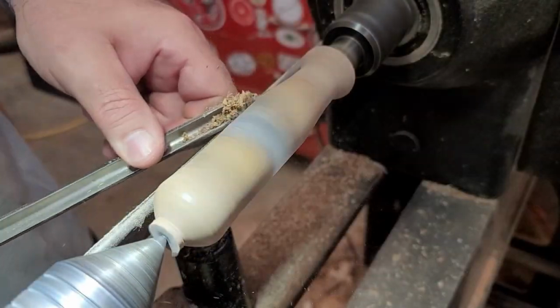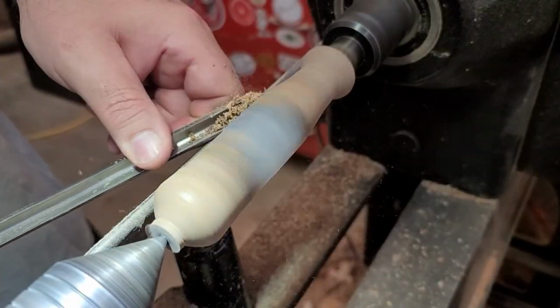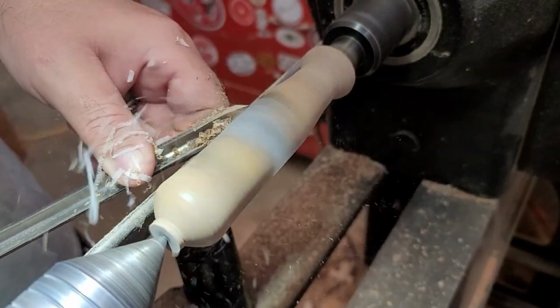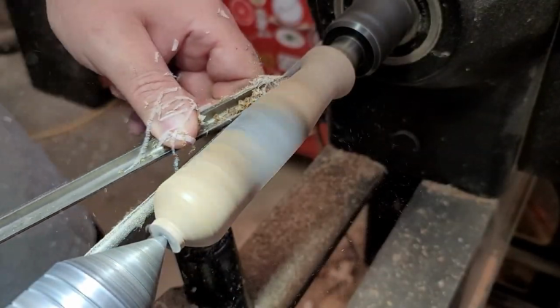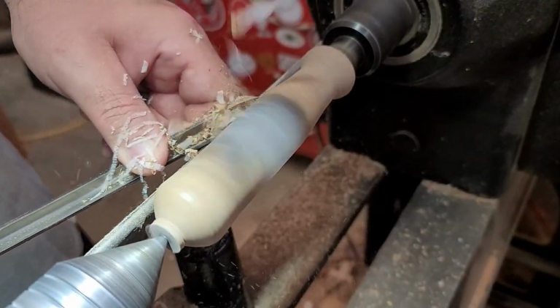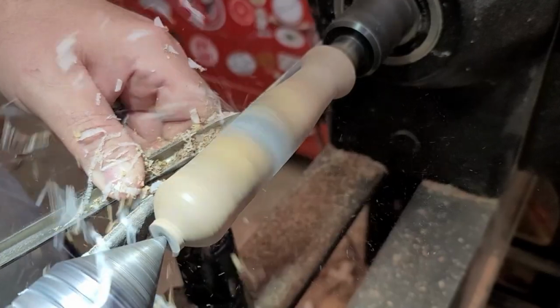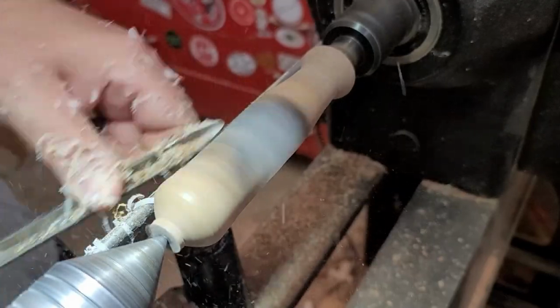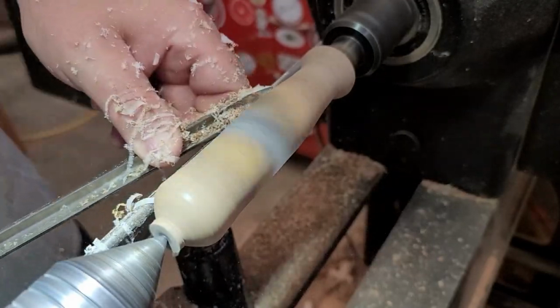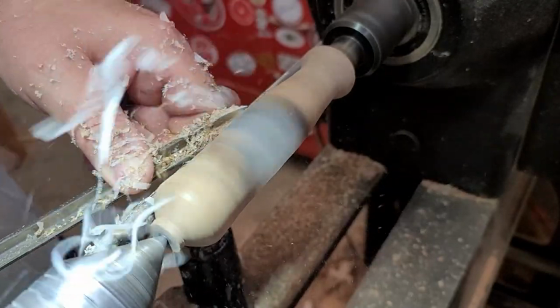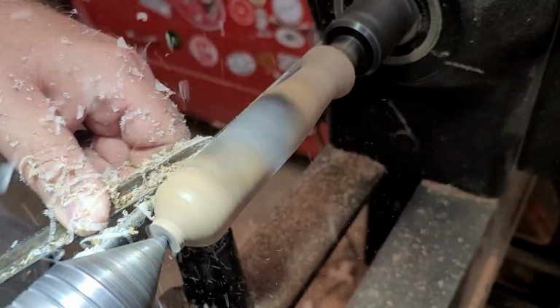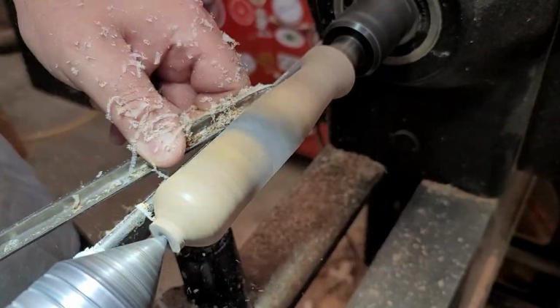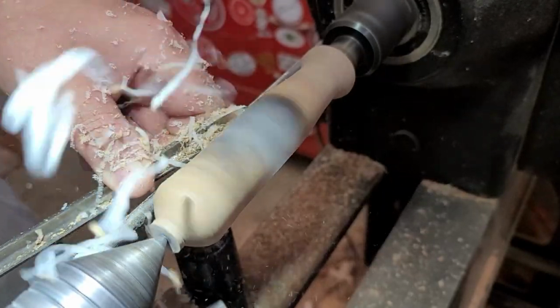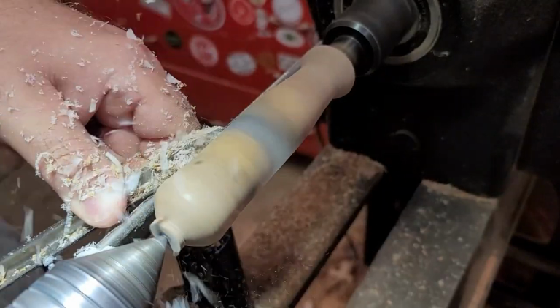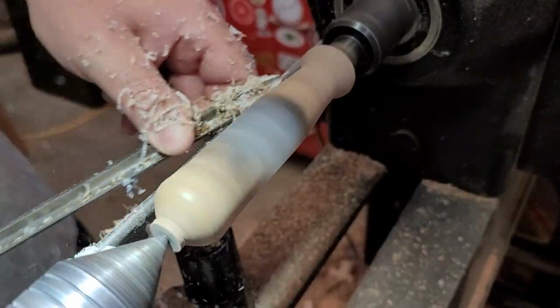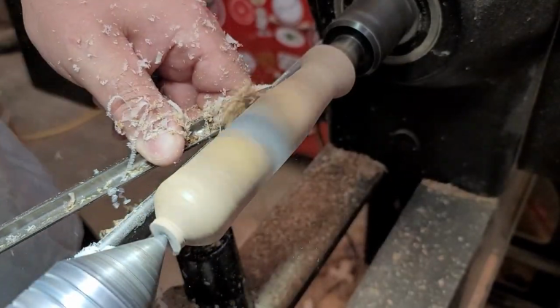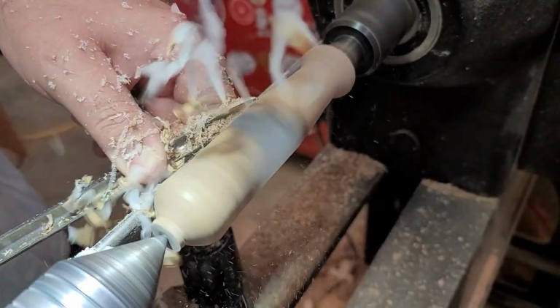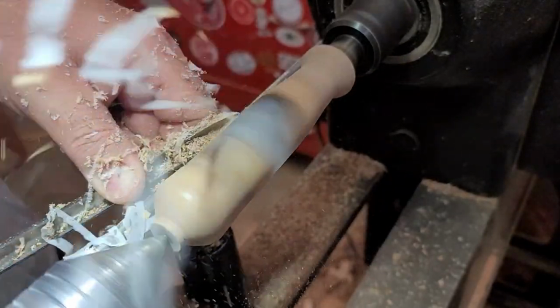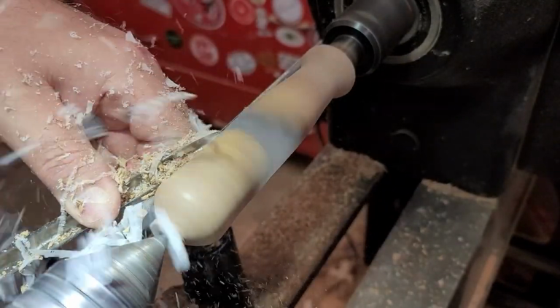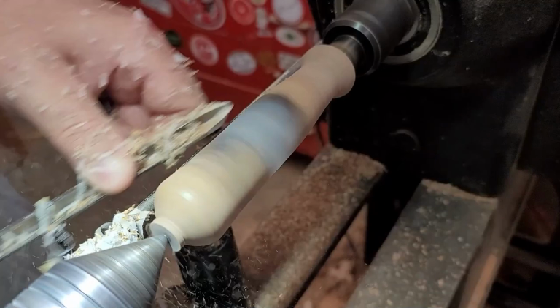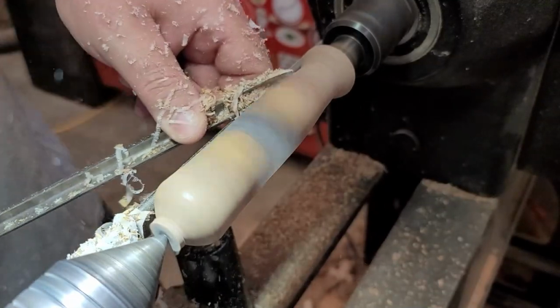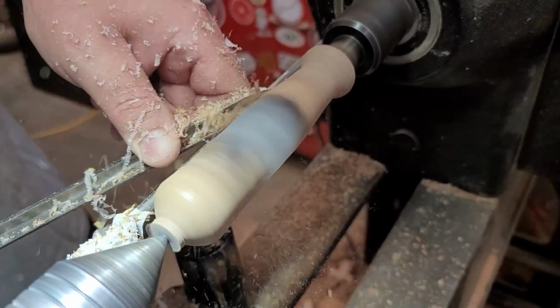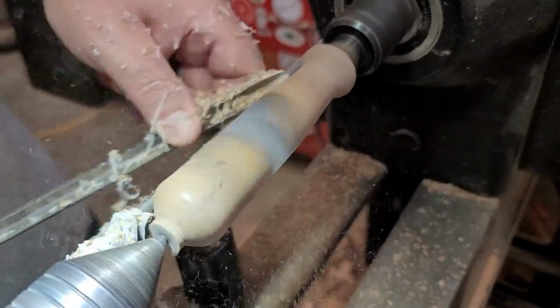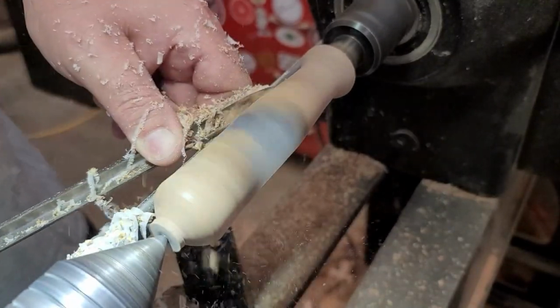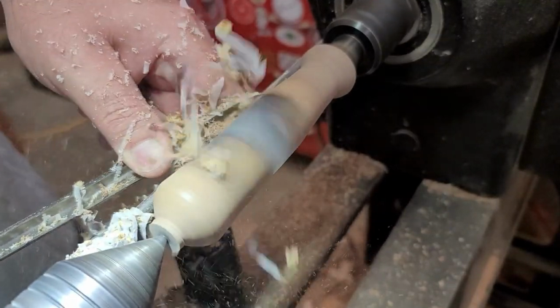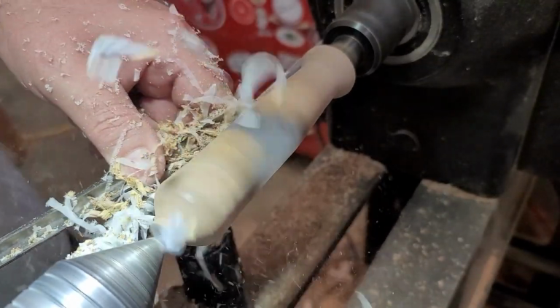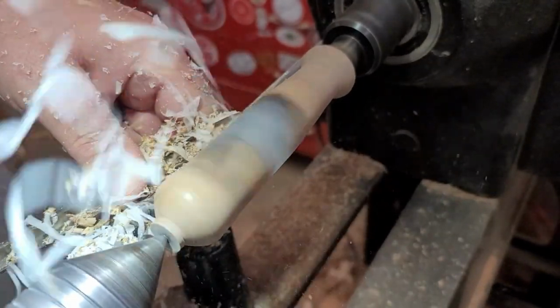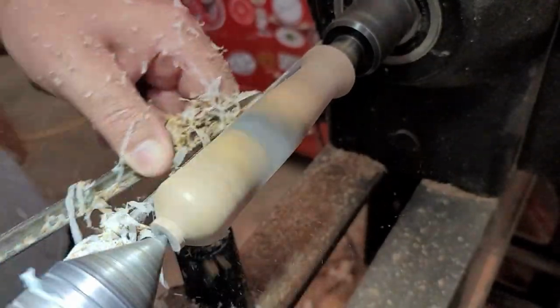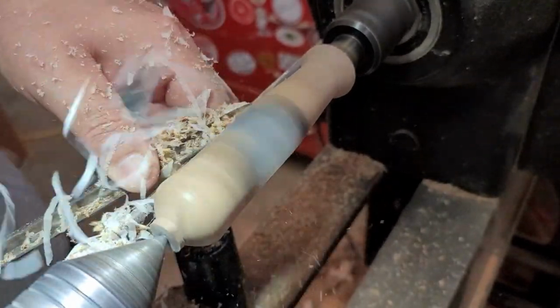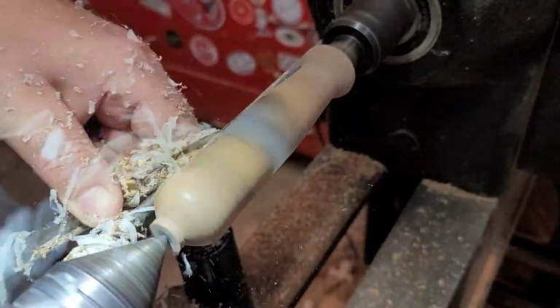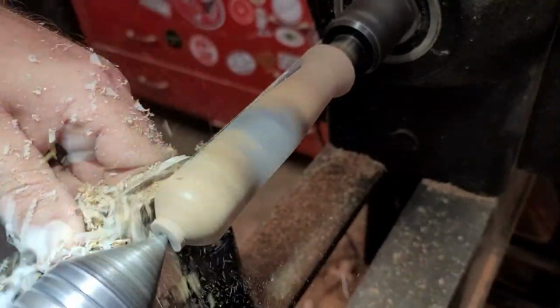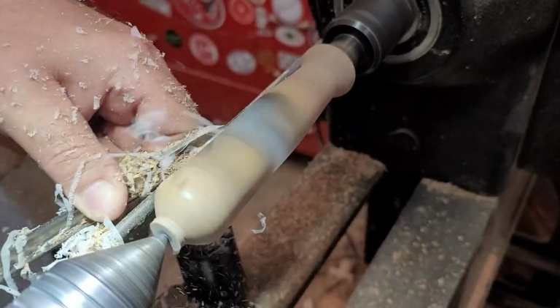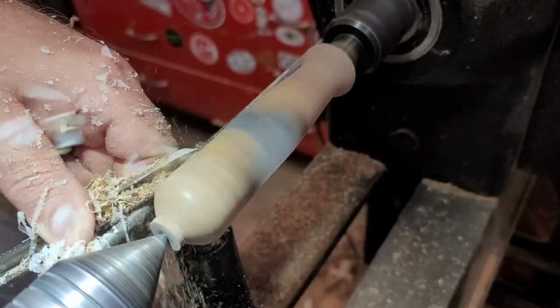Here's that shear cut with a traditional tool — I'm using the bowl gouge here. I haven't fully mastered a really clean cut with resin, but I'm doing a push cut and those shear cuts seem to work pretty well for me.